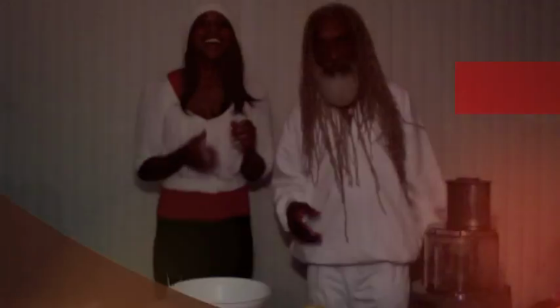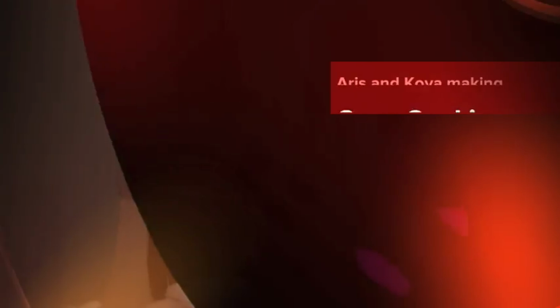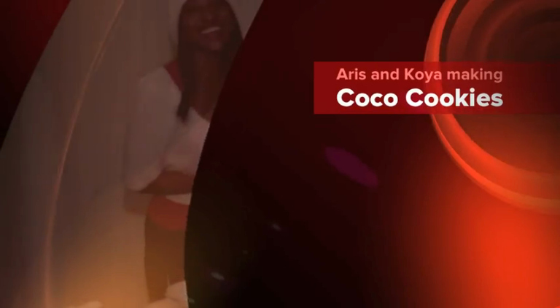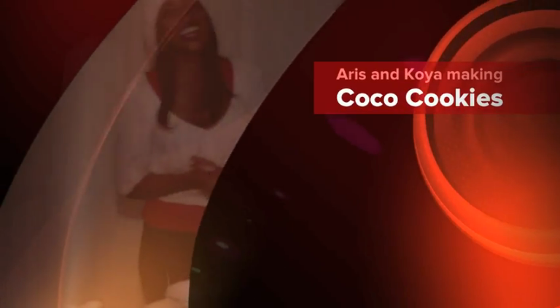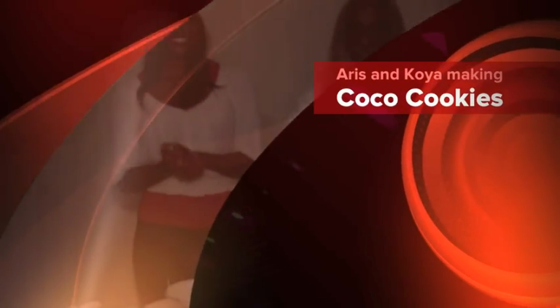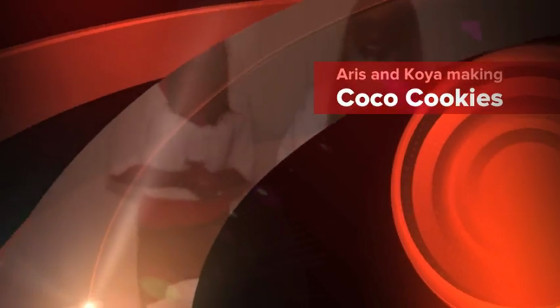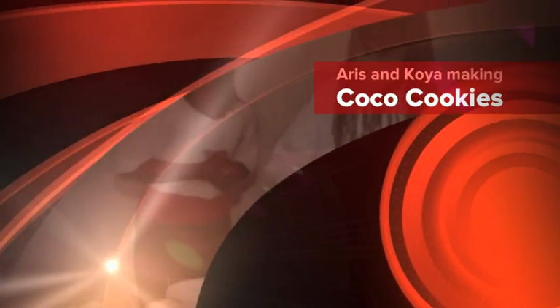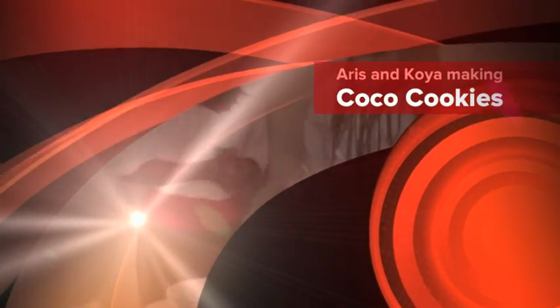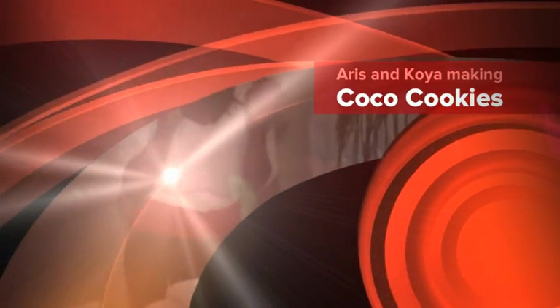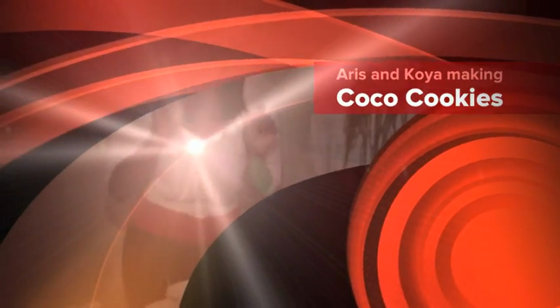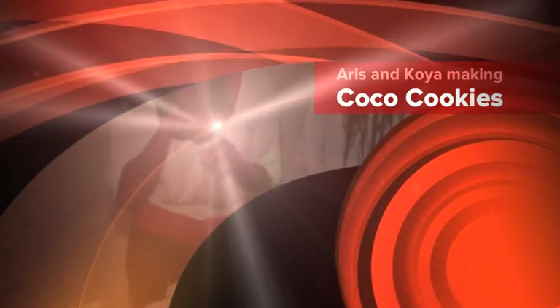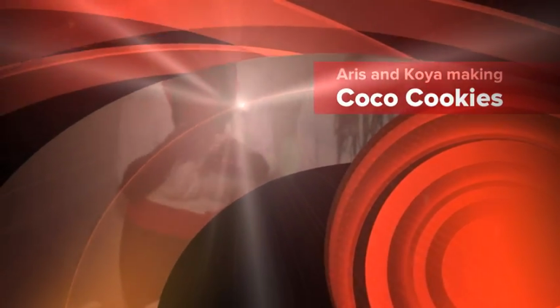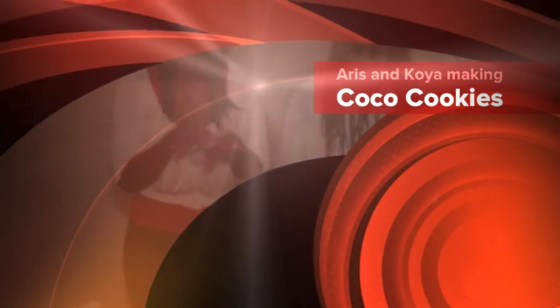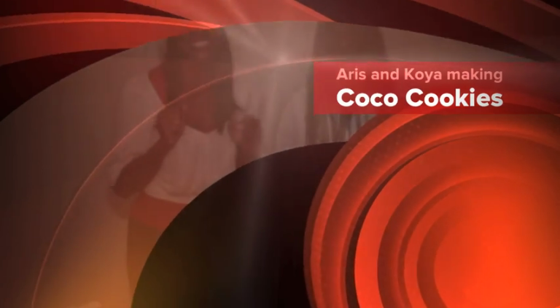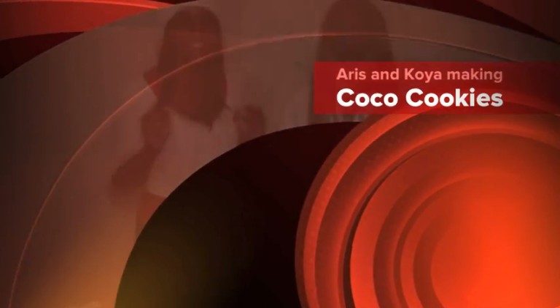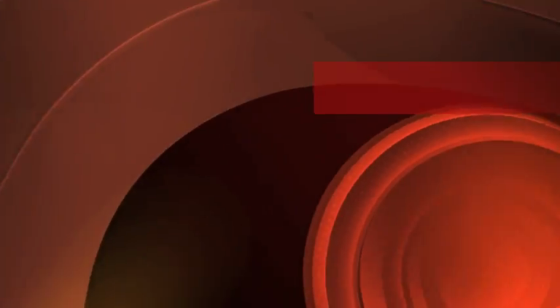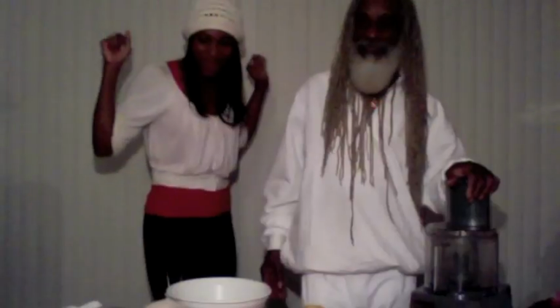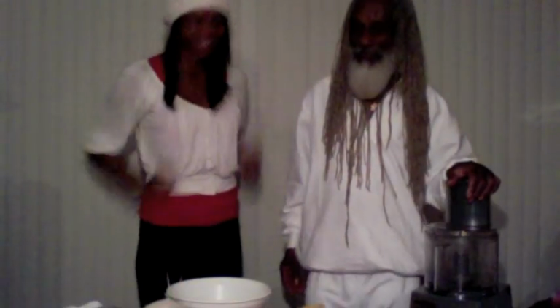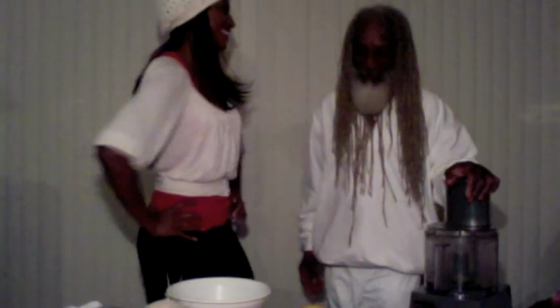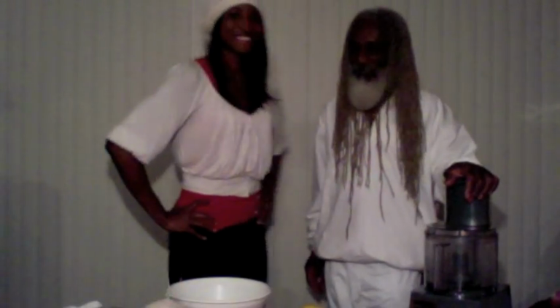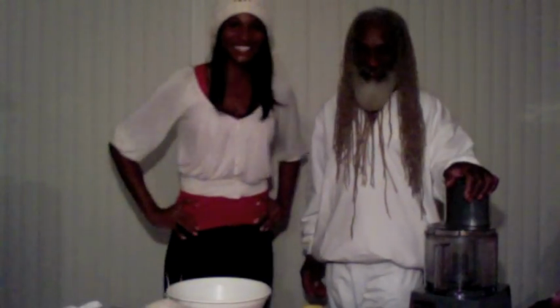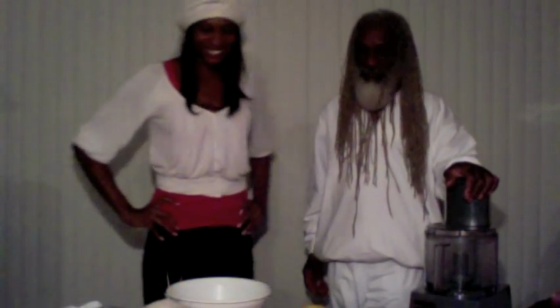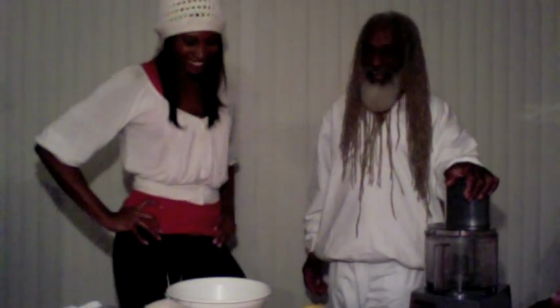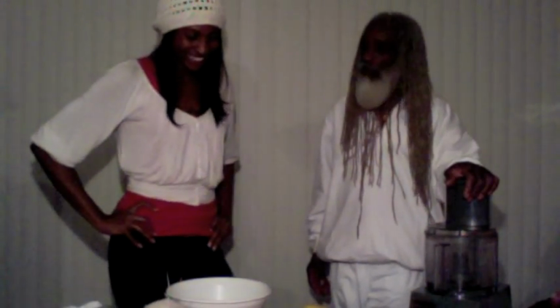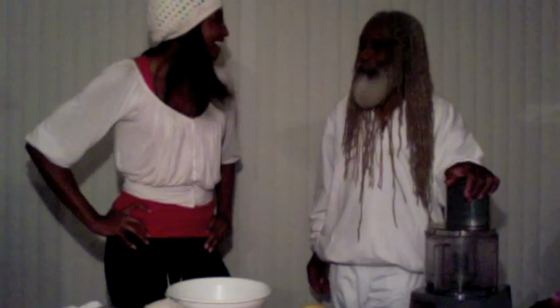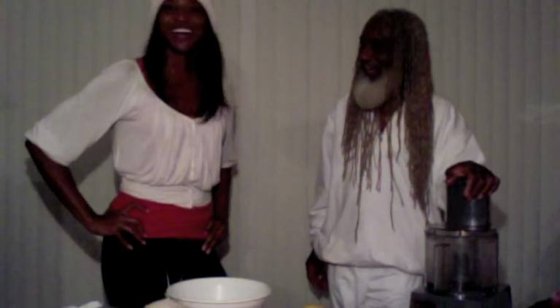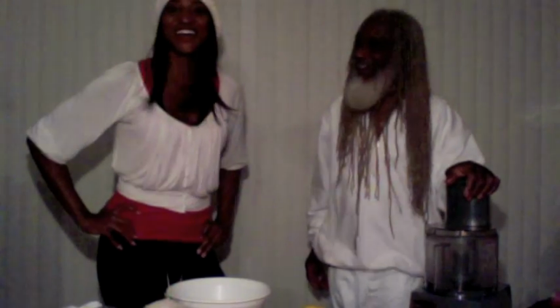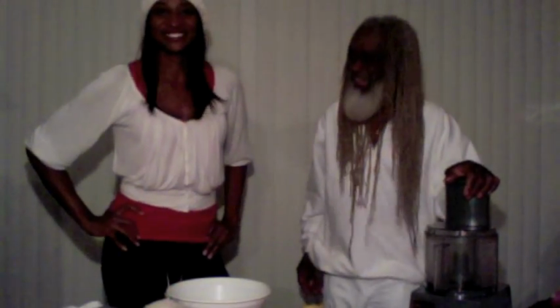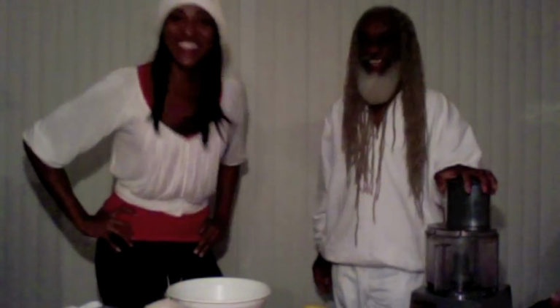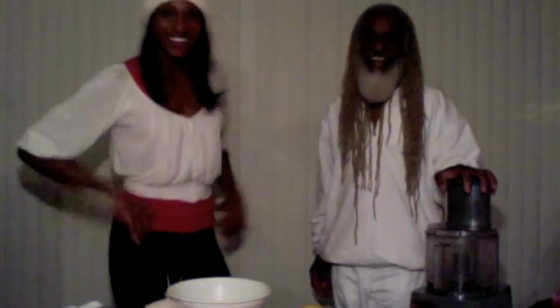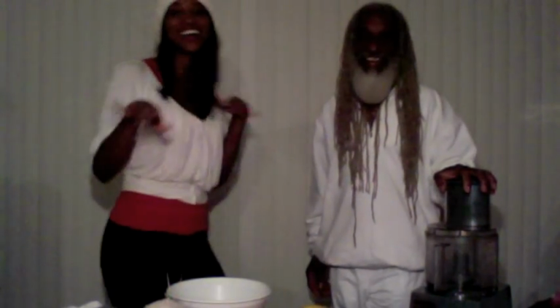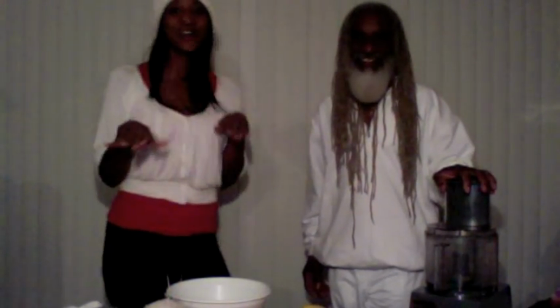Hi I'm Koya. Hey Aris. And we are going to satisfy your sweet tooth. What are we making? Oh we are making cacao coco. Cacao coco. Did you hear that? Cacao coco.